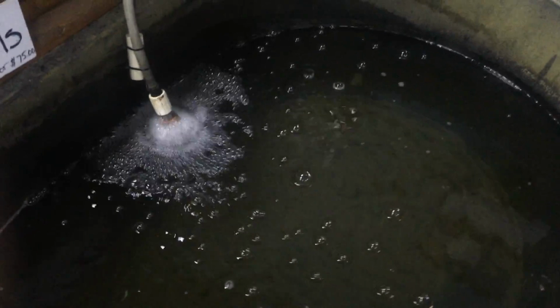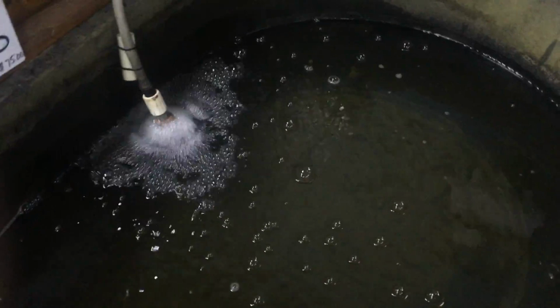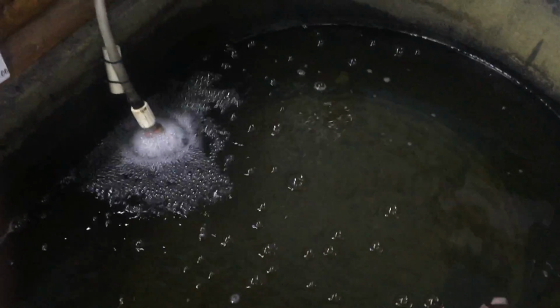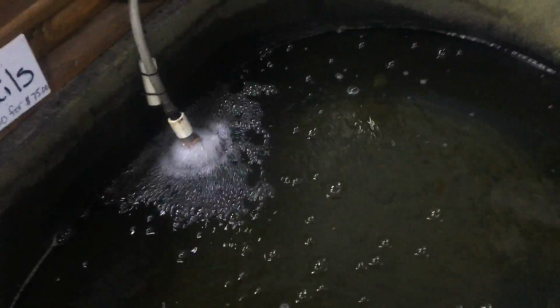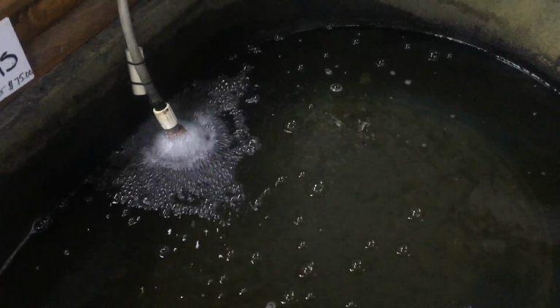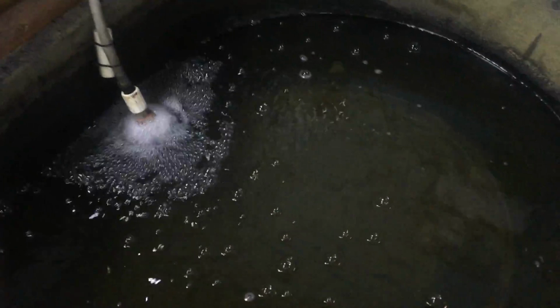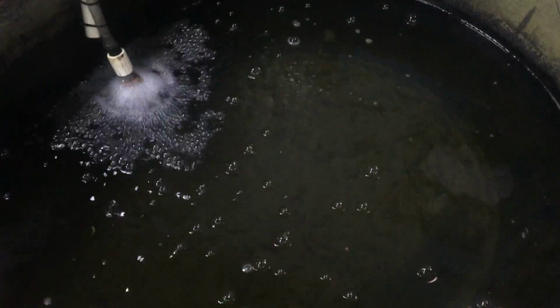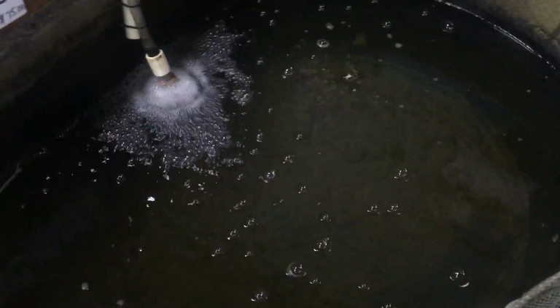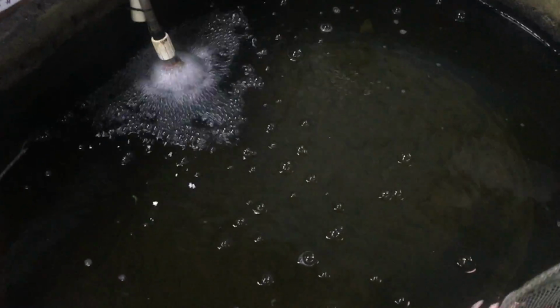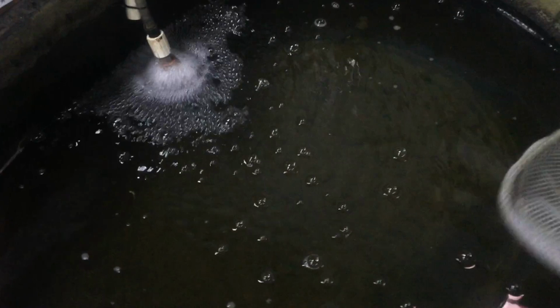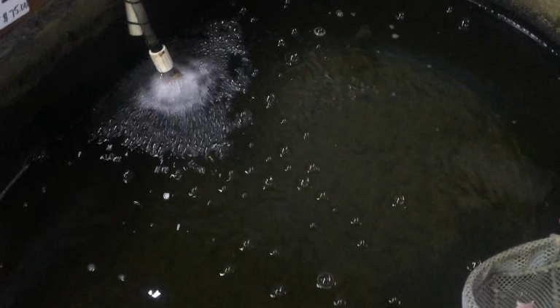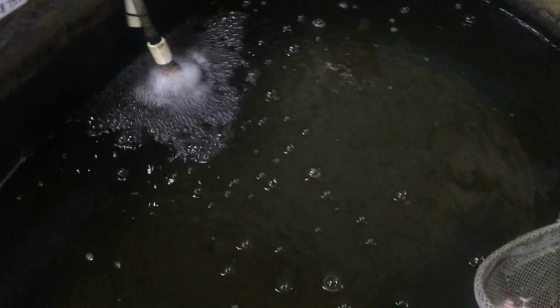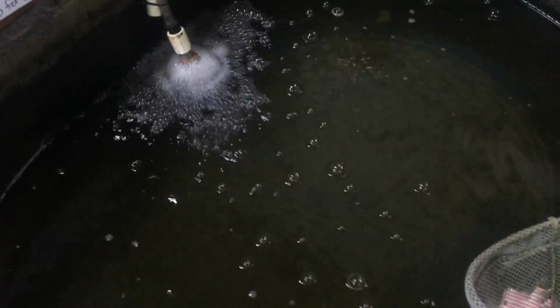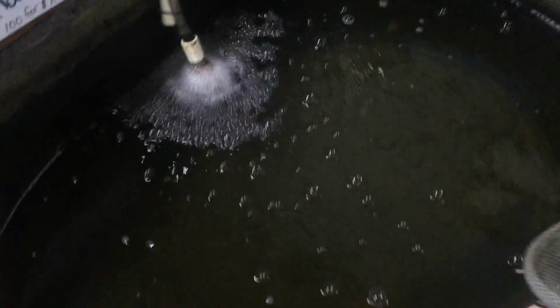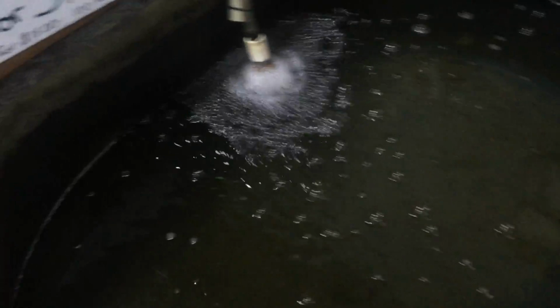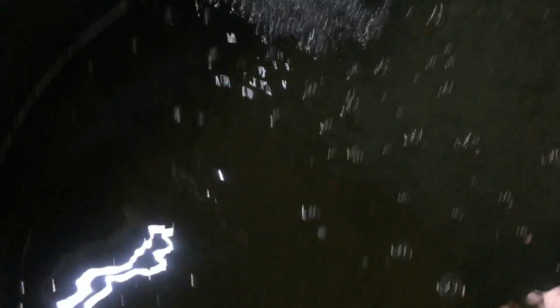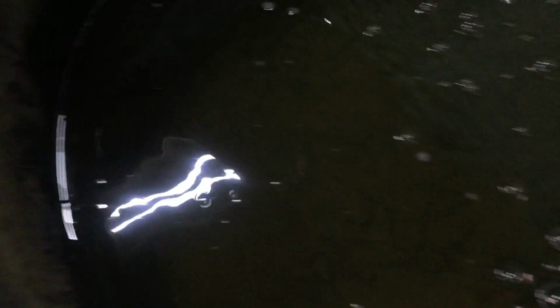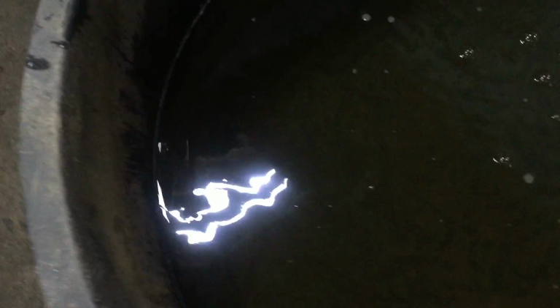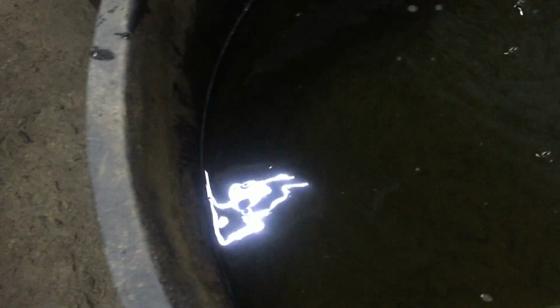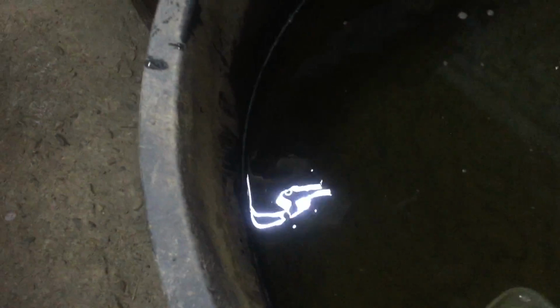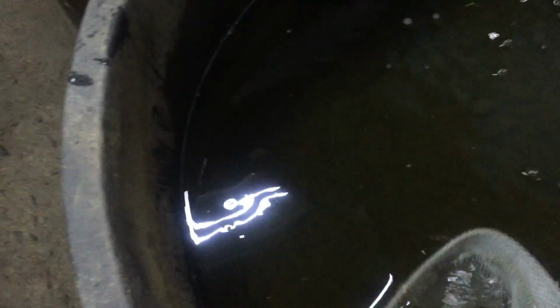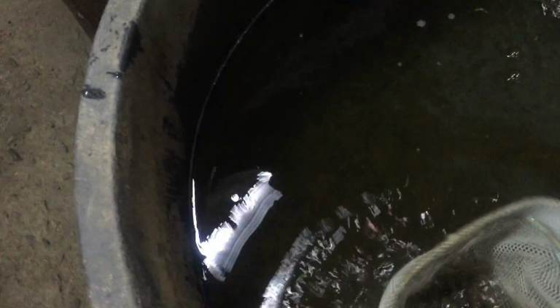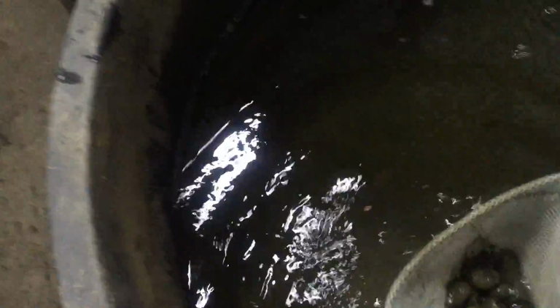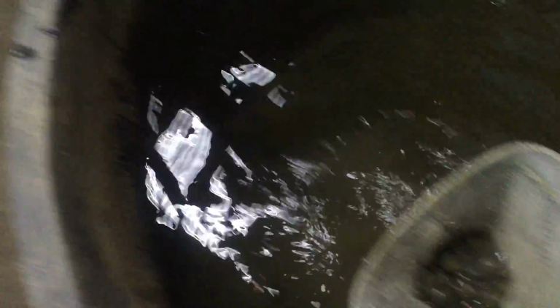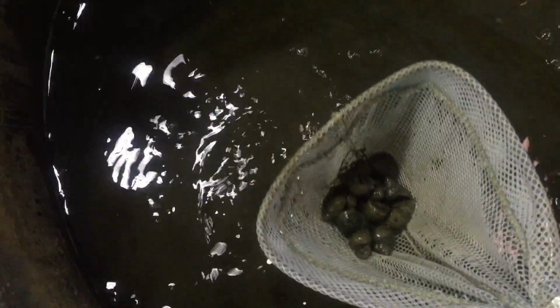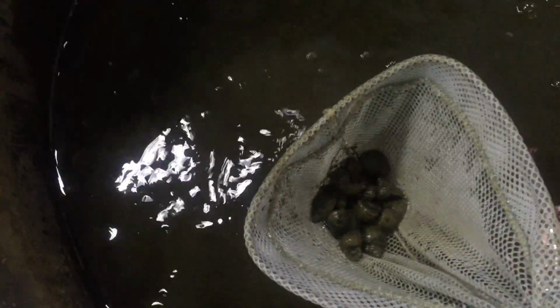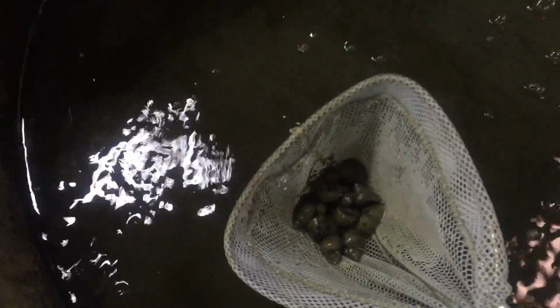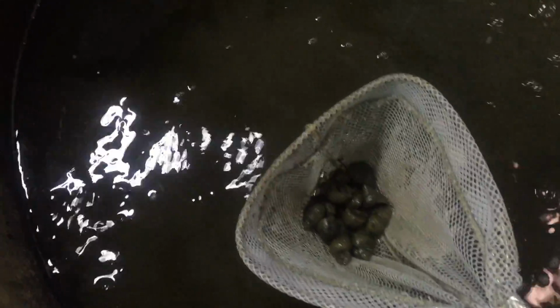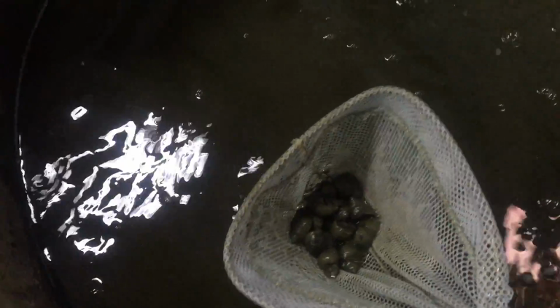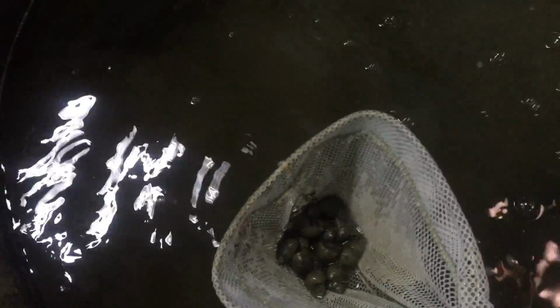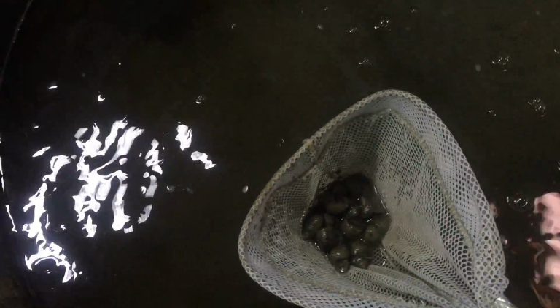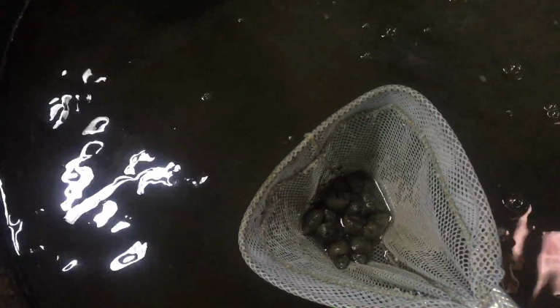Here is our virtual hatchery tour for May 17th, 2018. These are our trapdoor snails — we should have a whole lot more available for the weekend.